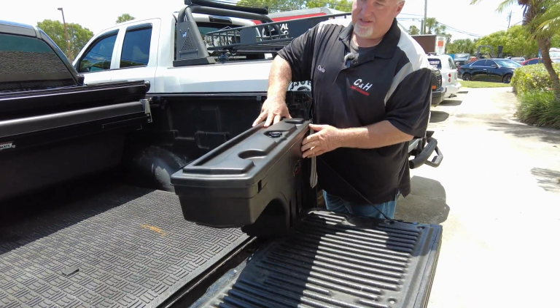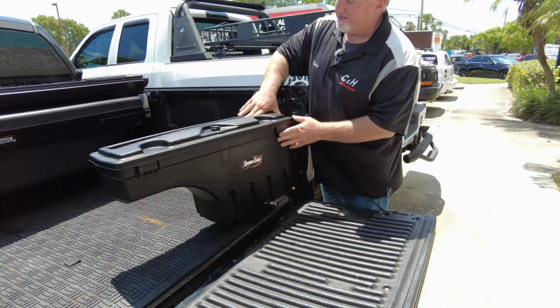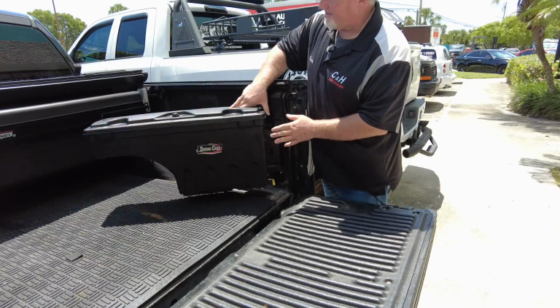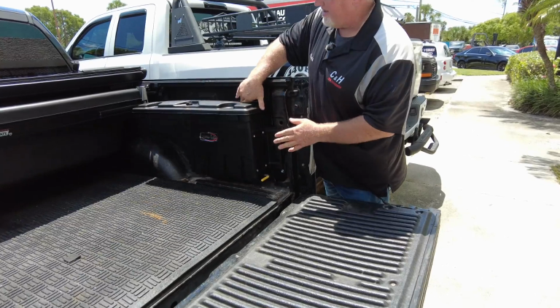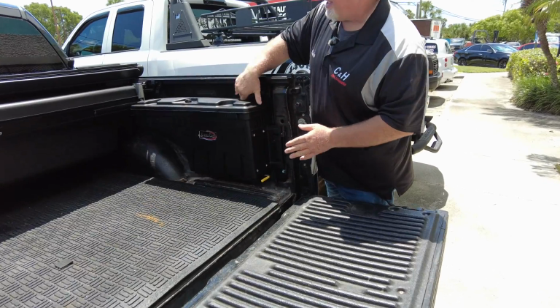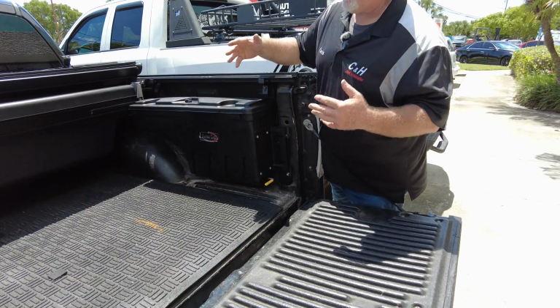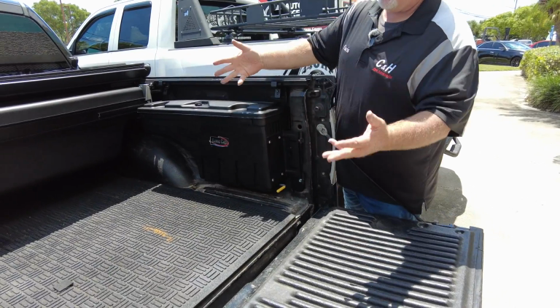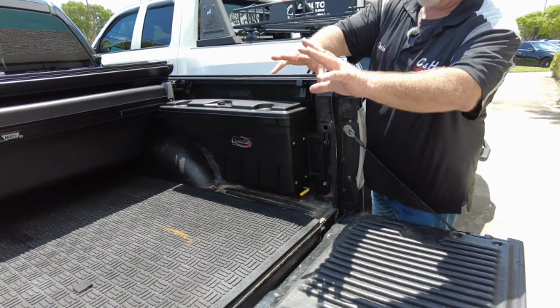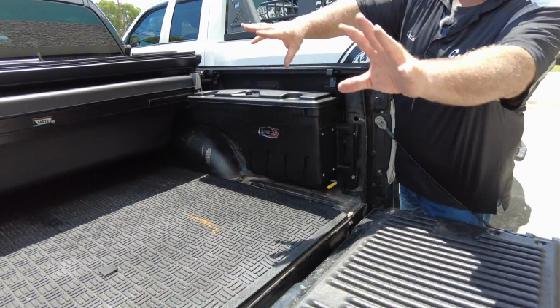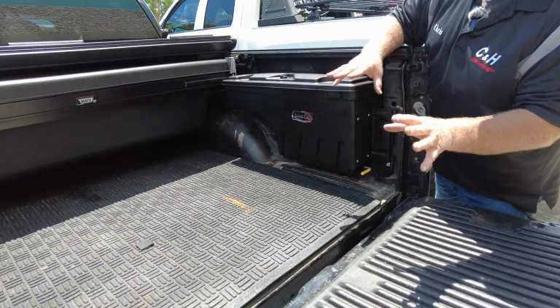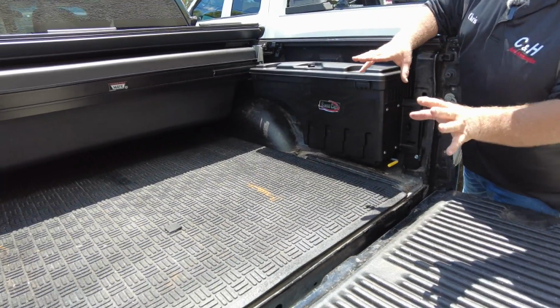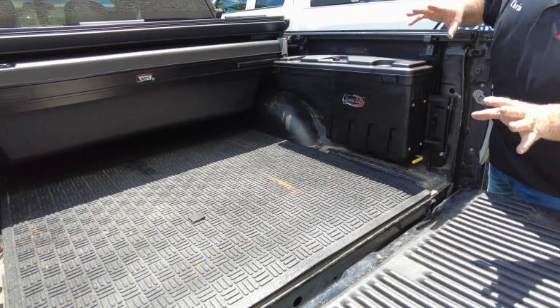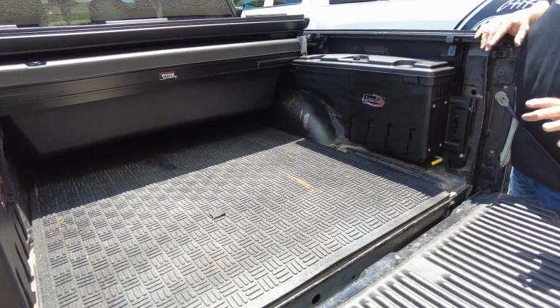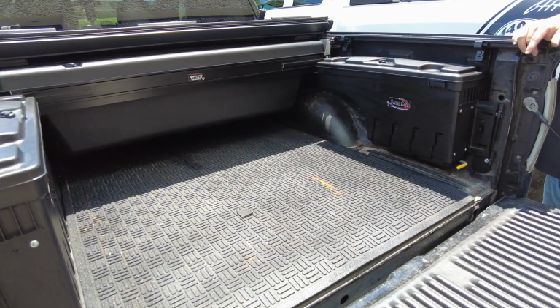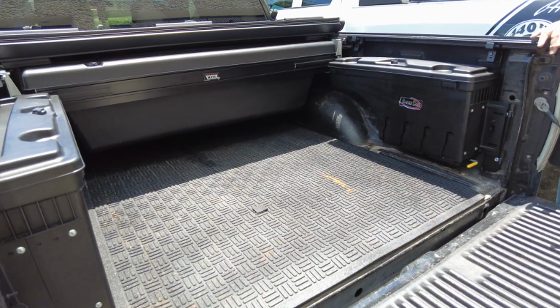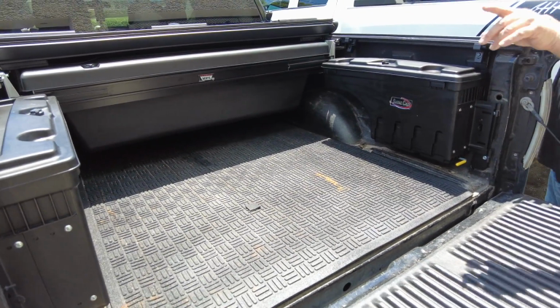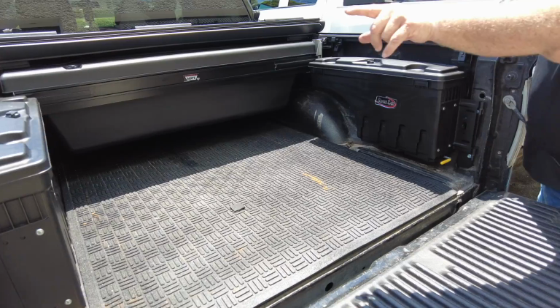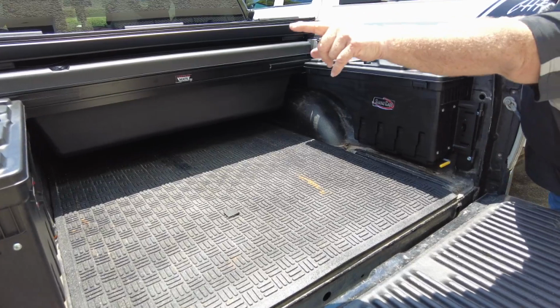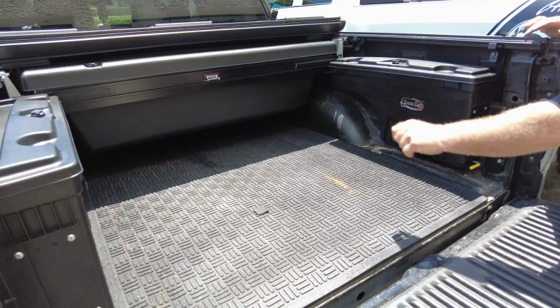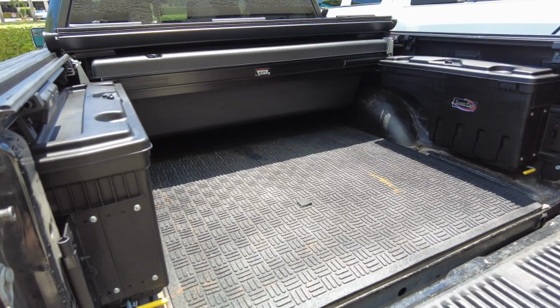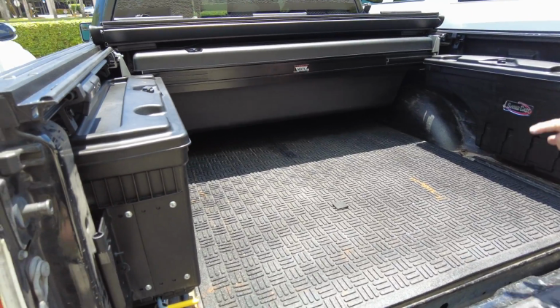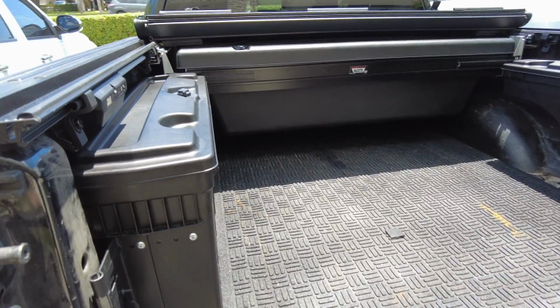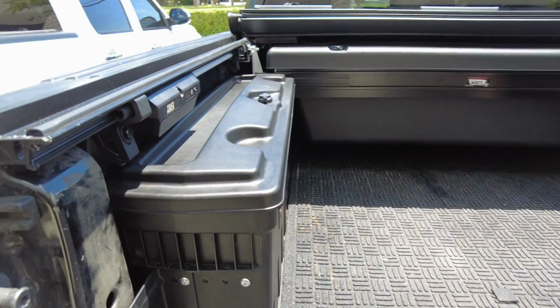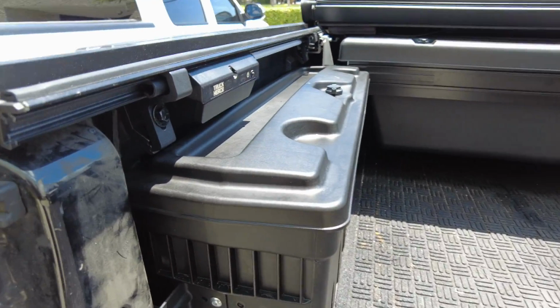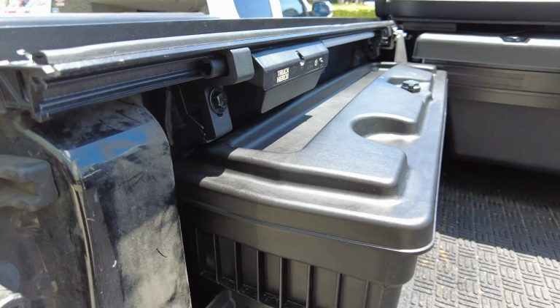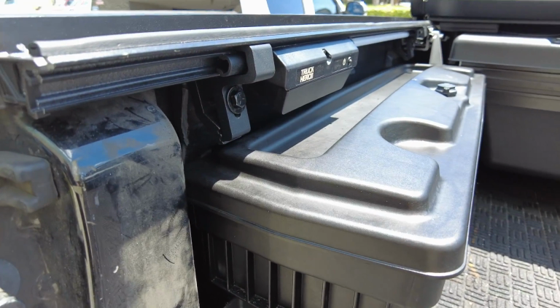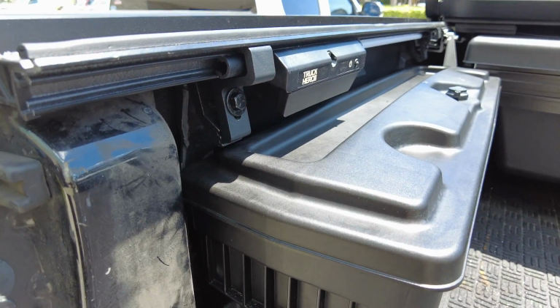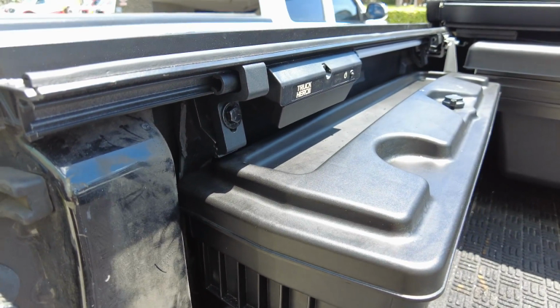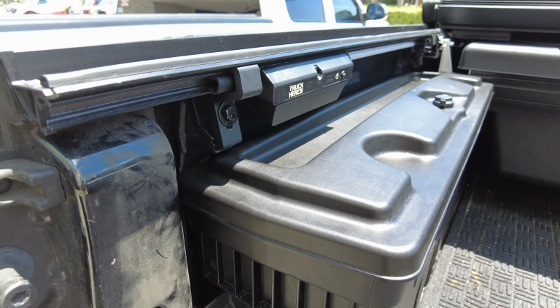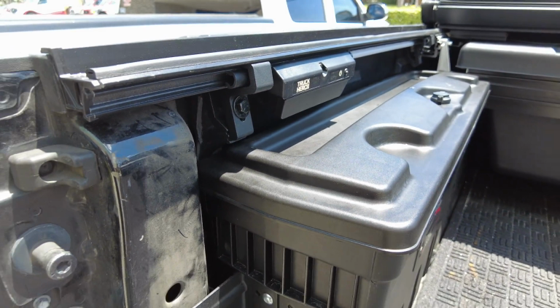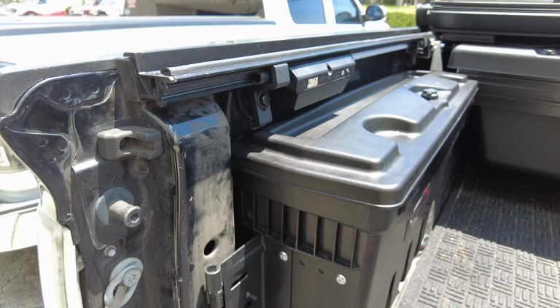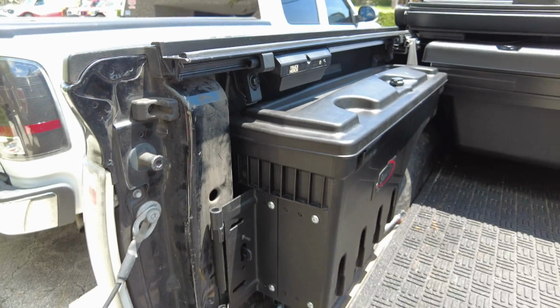Look how nice that is, and look how organized this is before we get started. The Undercover does come with an LED light, which you can see right over there. It's not turned on, but I'll come over and flip it on real quick so you can see it.